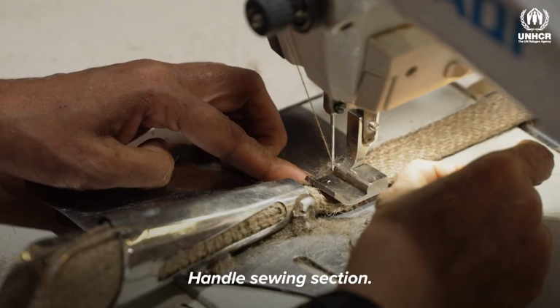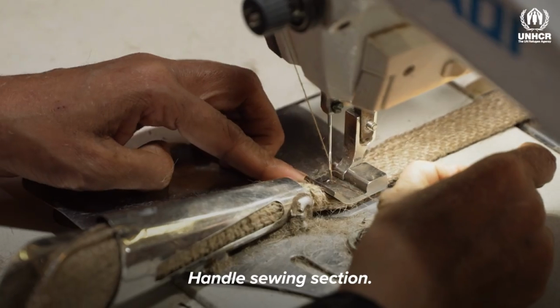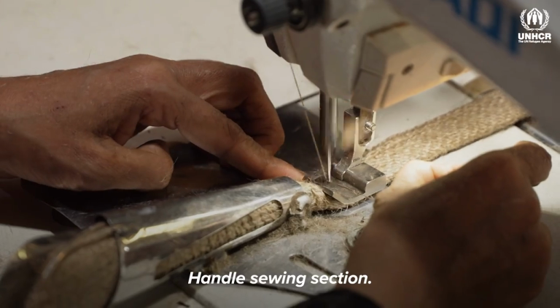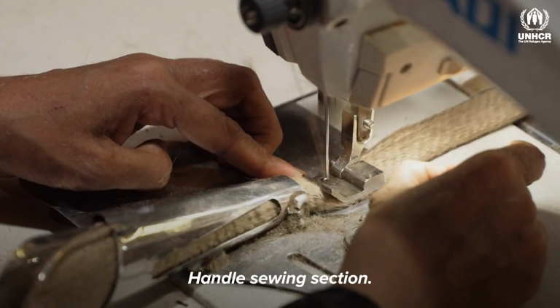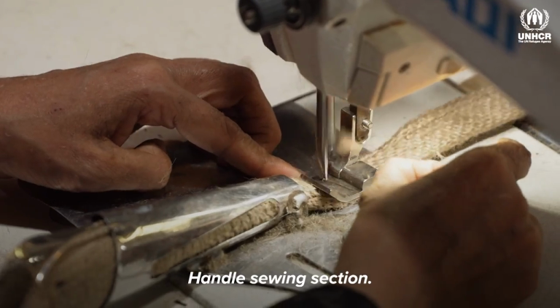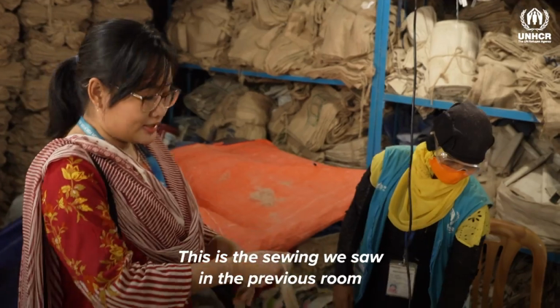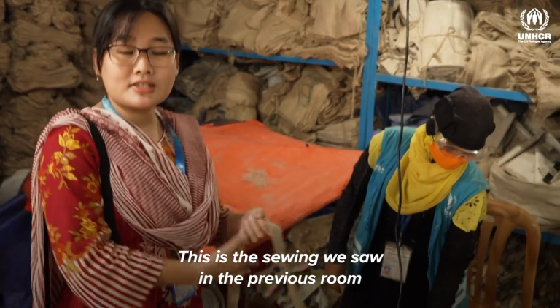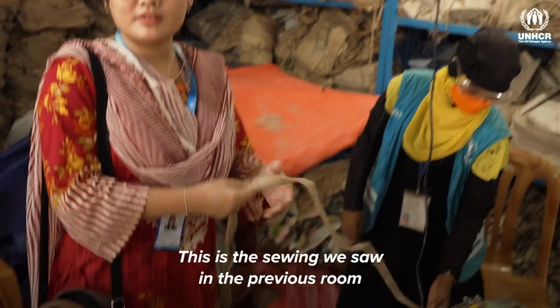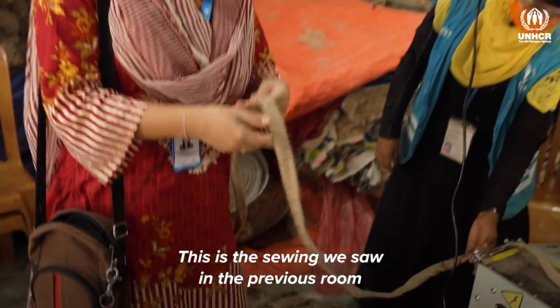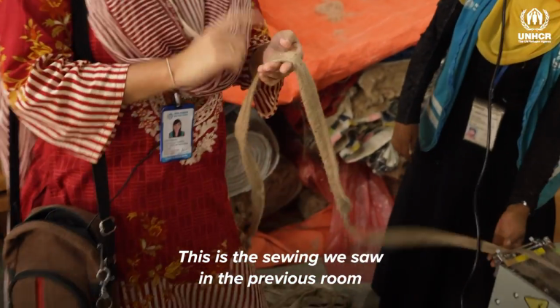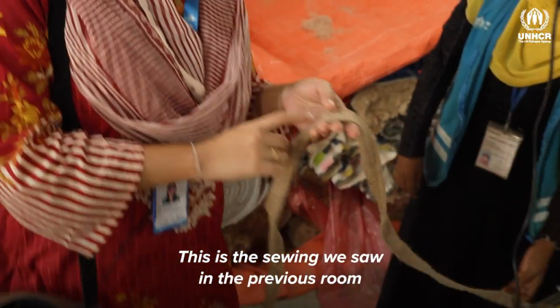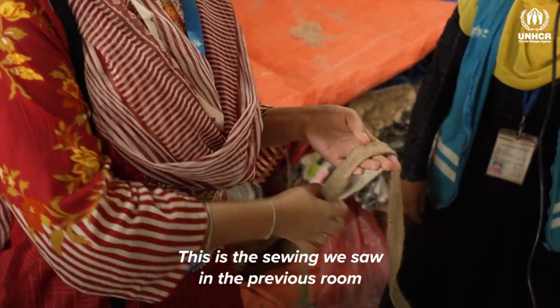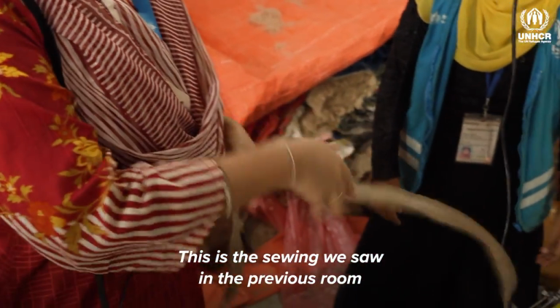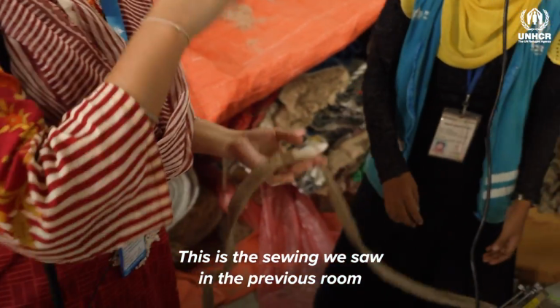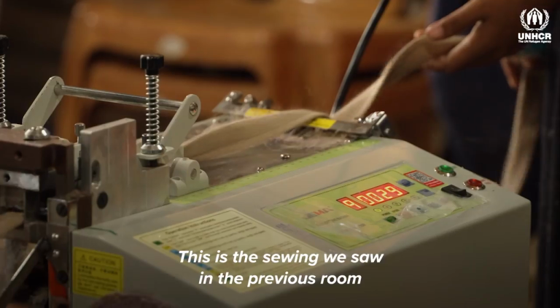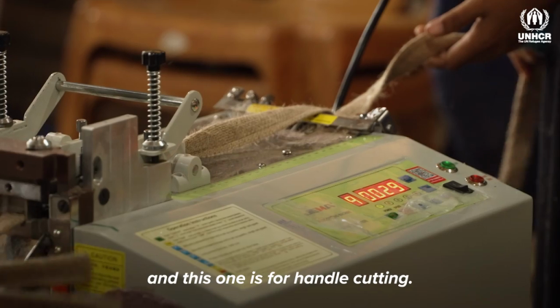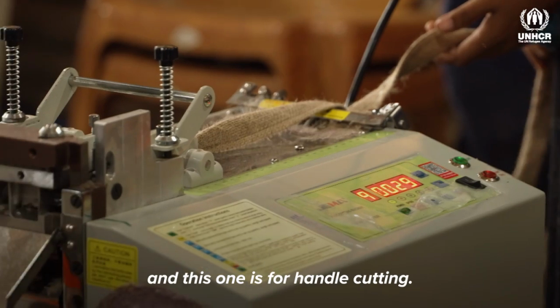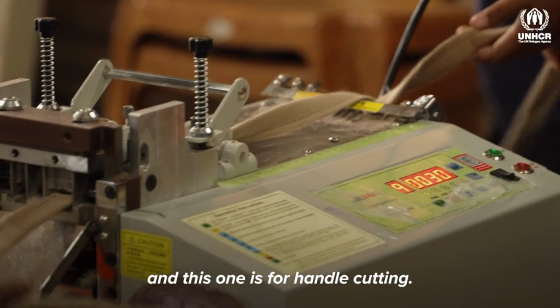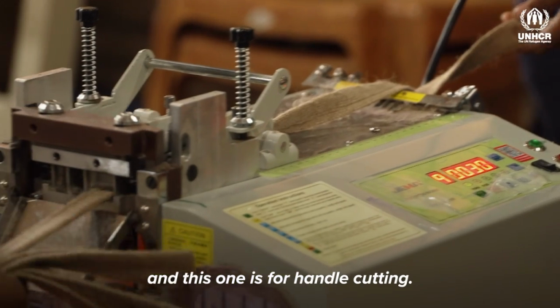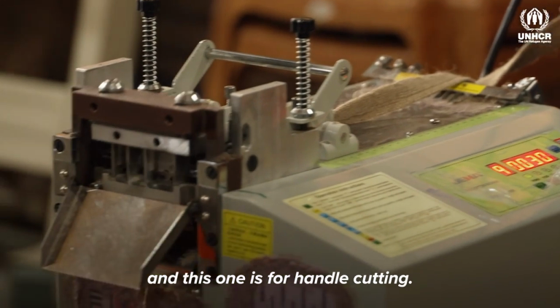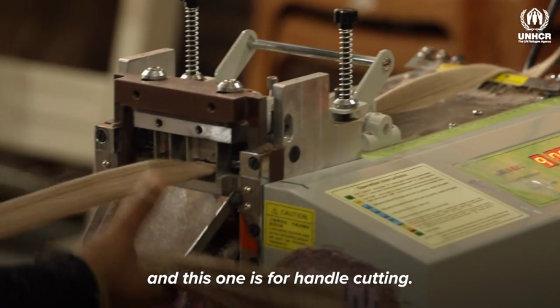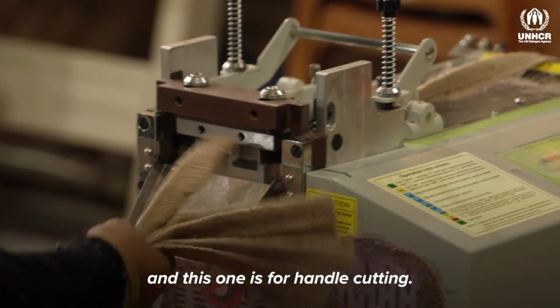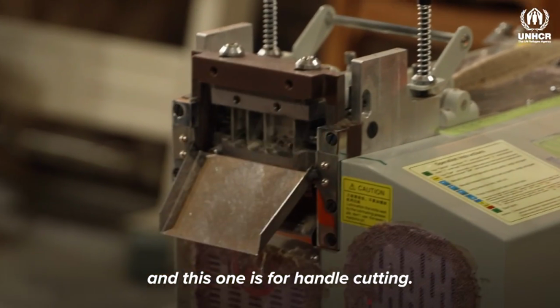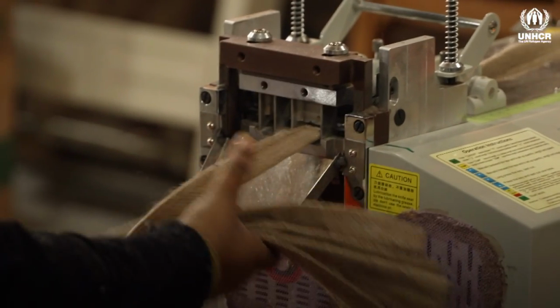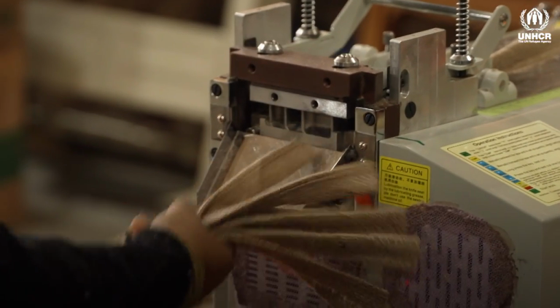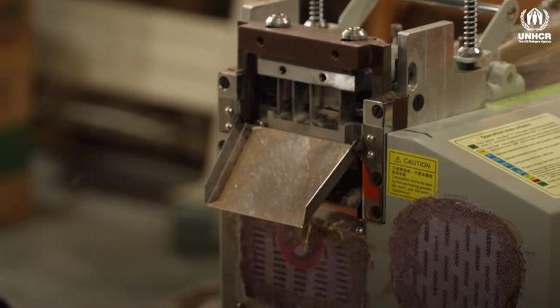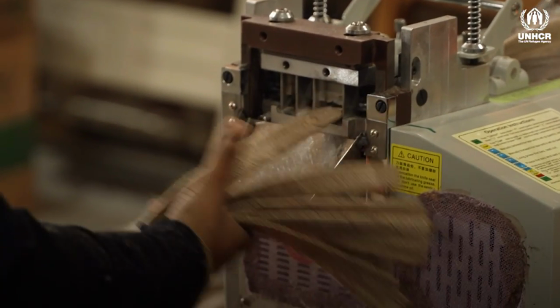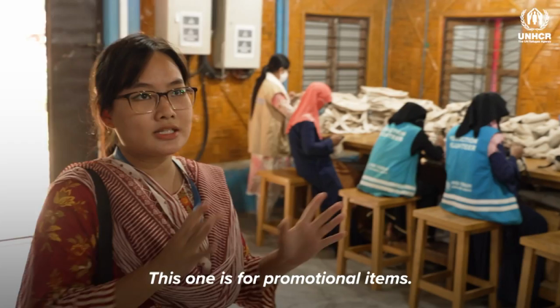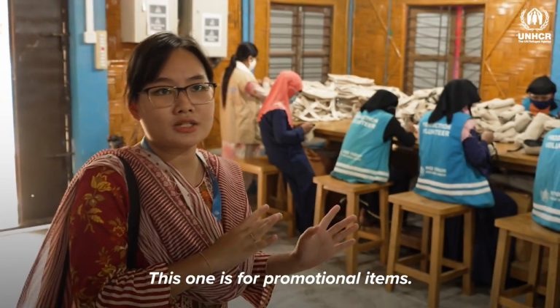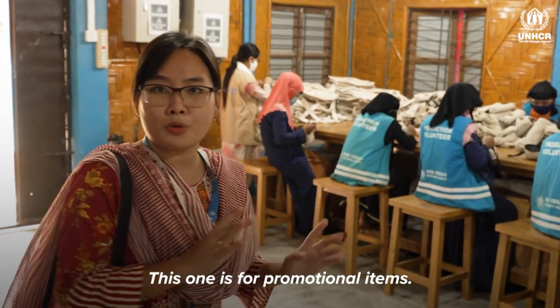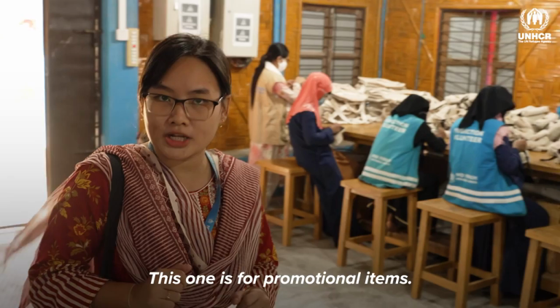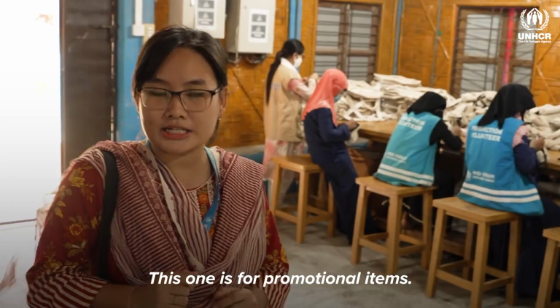Handle sewing section. This is the sewing we saw in the previous room. And this one is for handle cutting. This one is for promotional items.